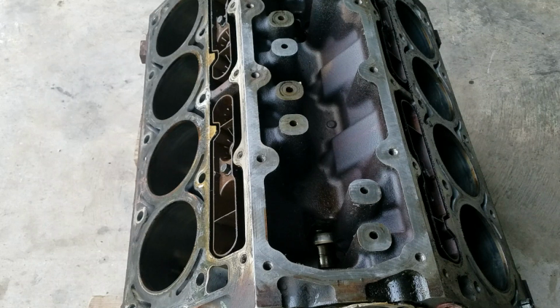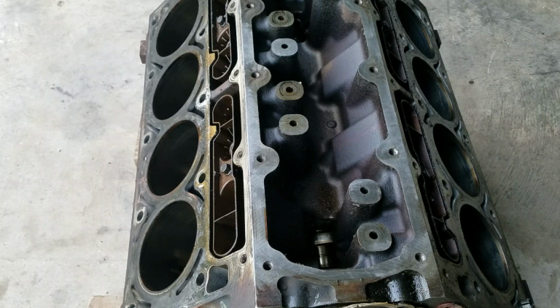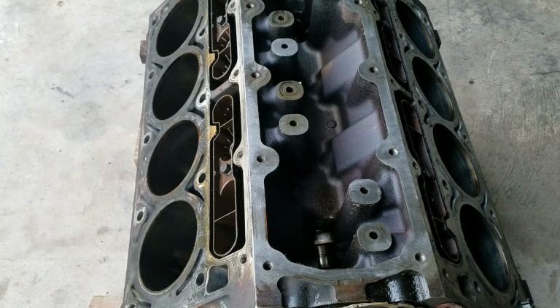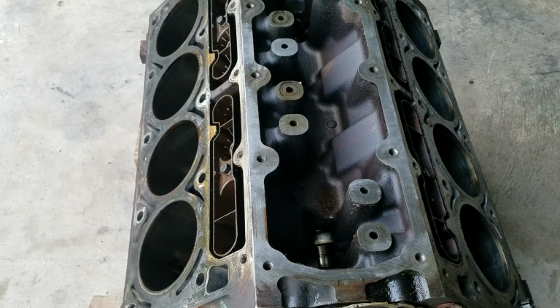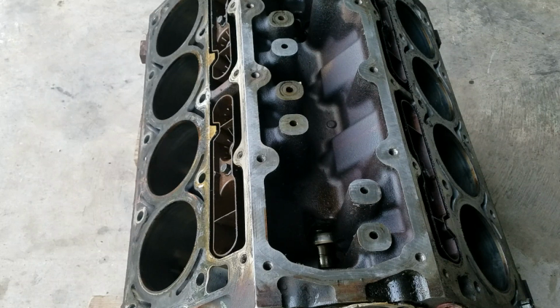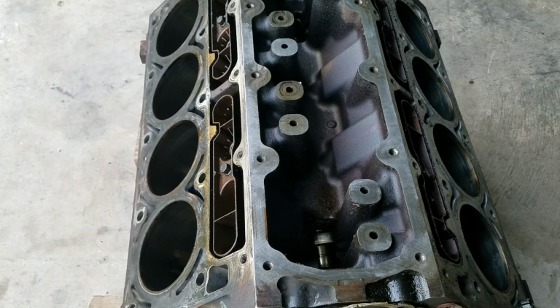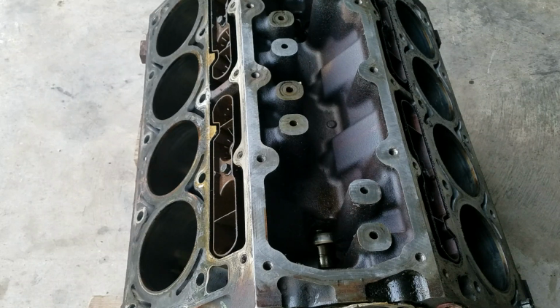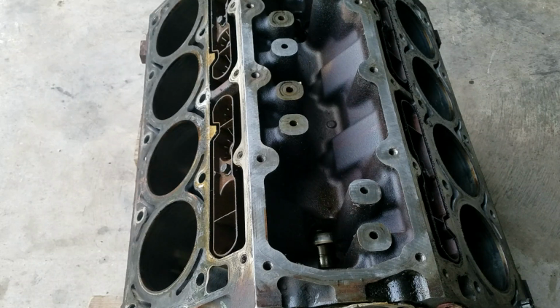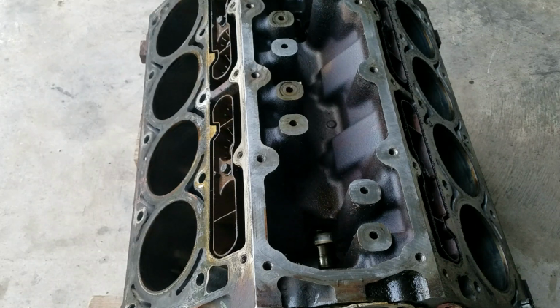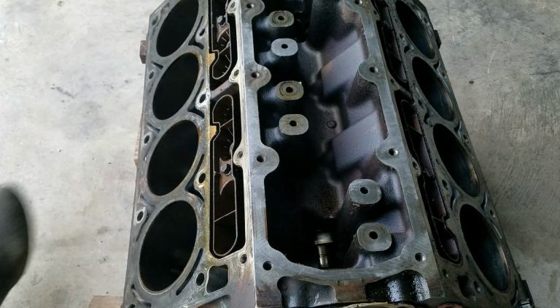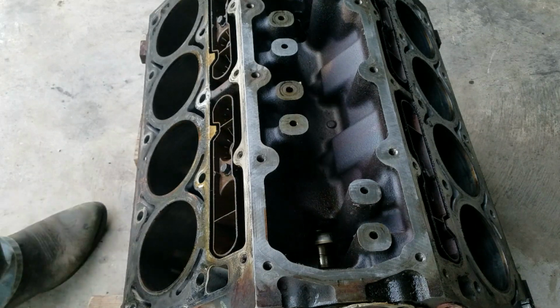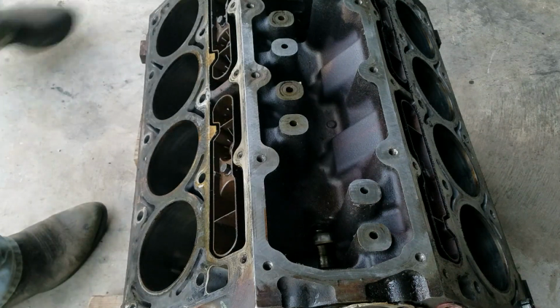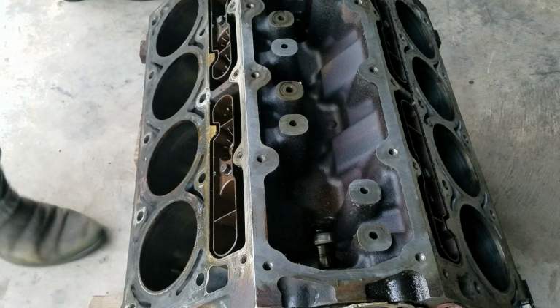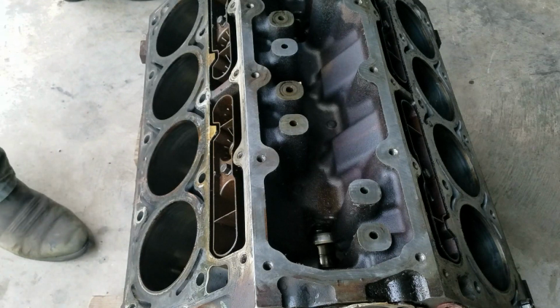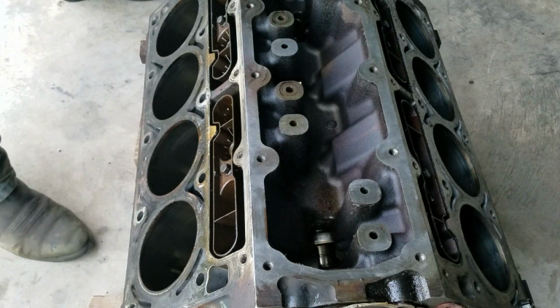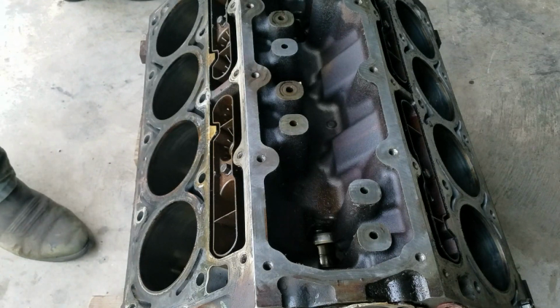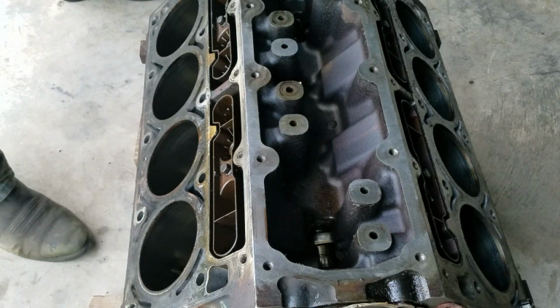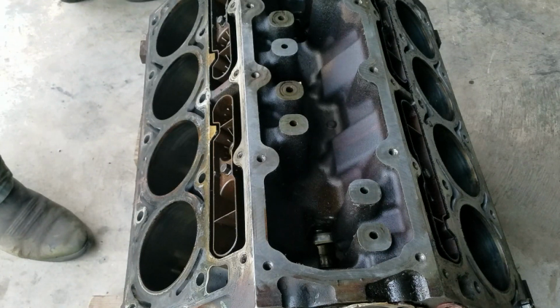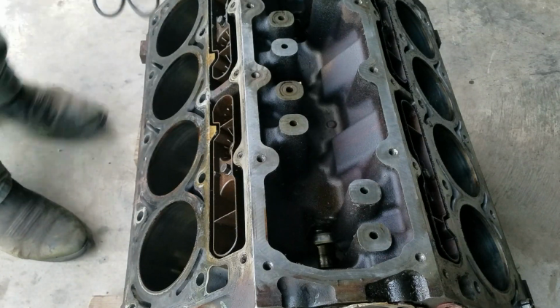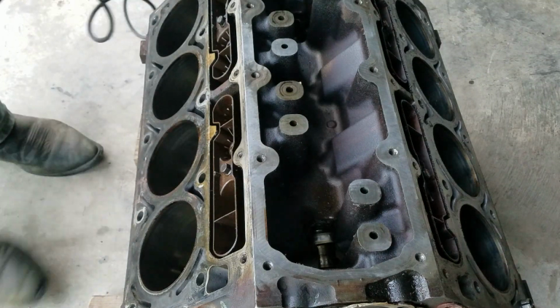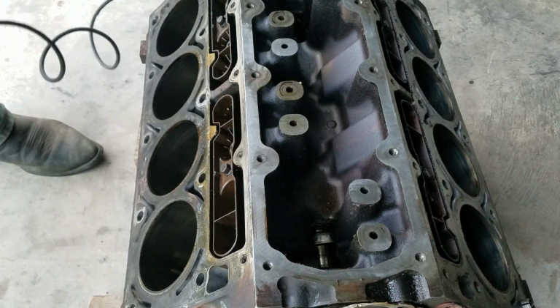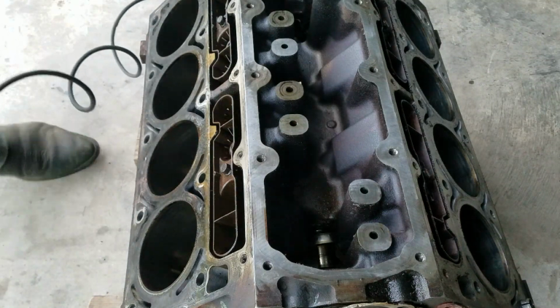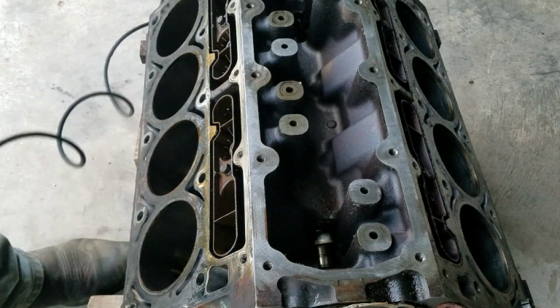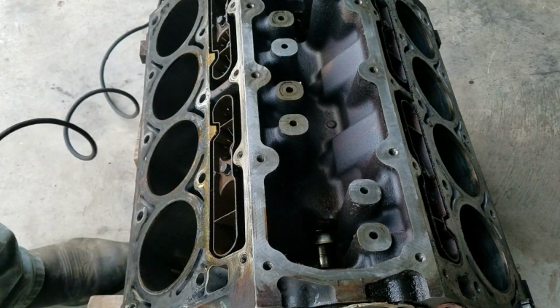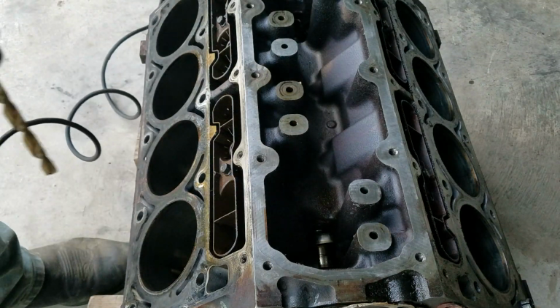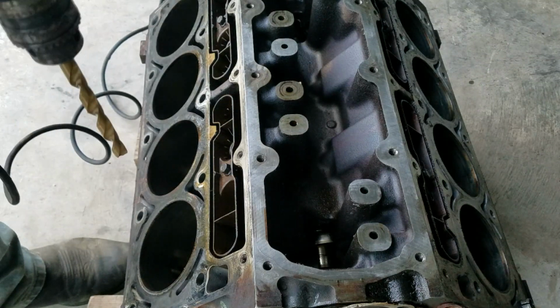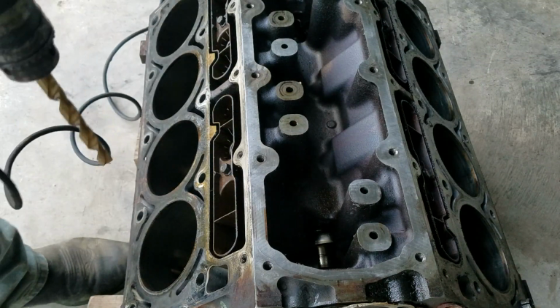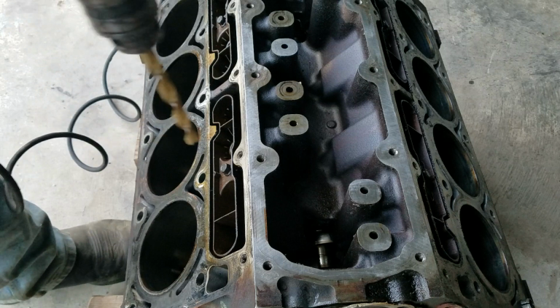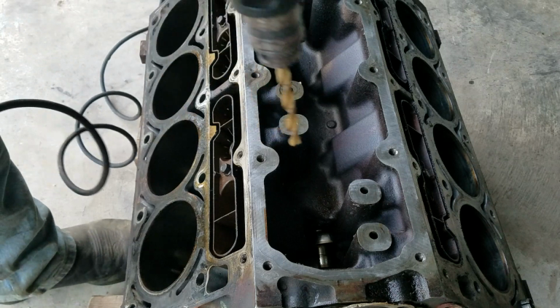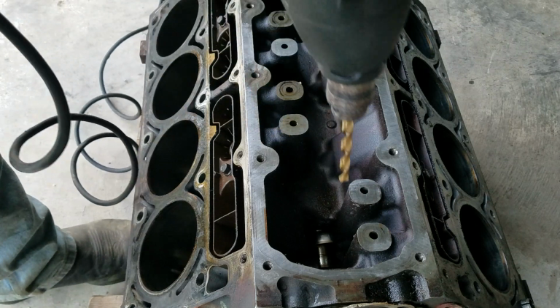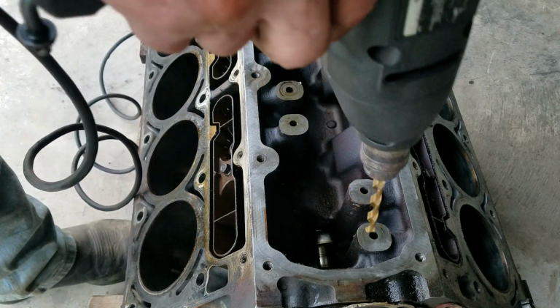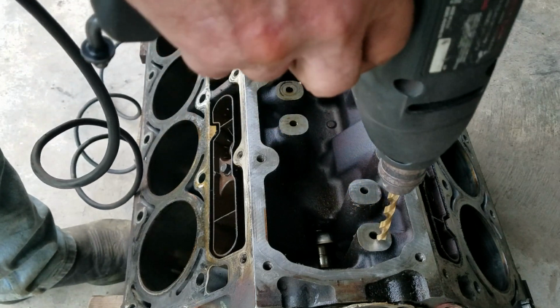Alright guys, so what I got here is a 2011 5.3. It's got the DOD, that's Displacement on Demand.